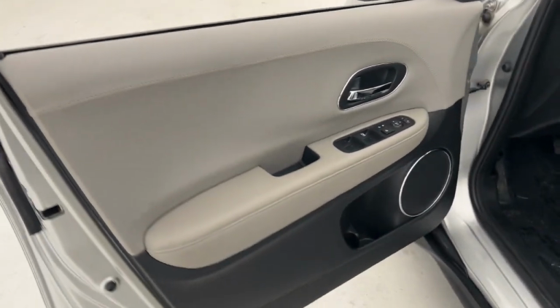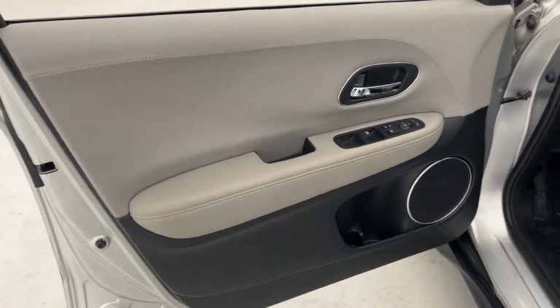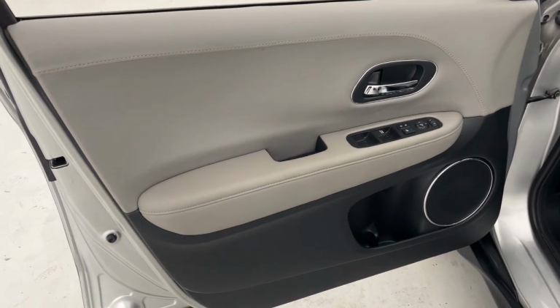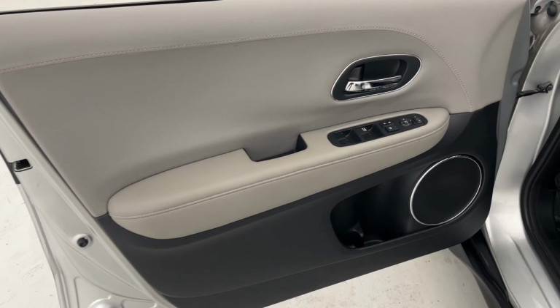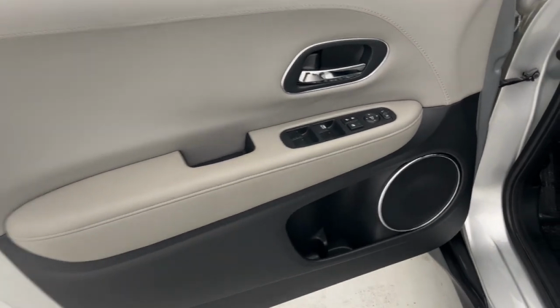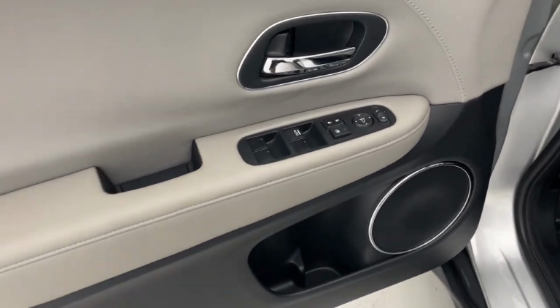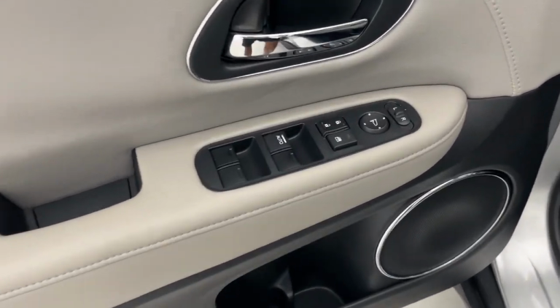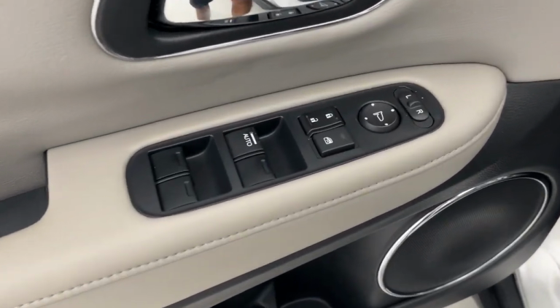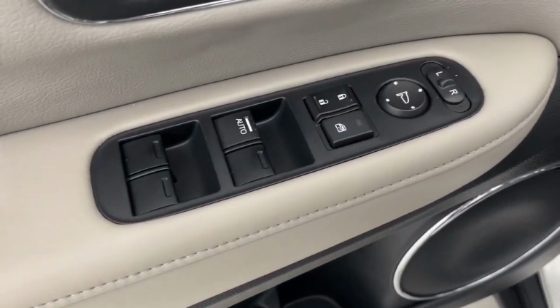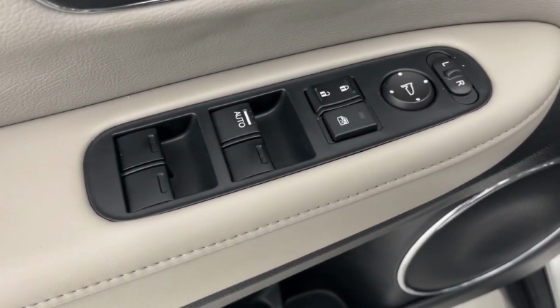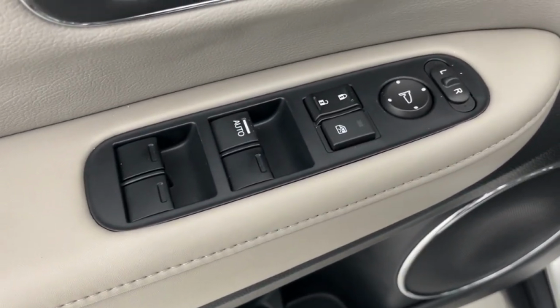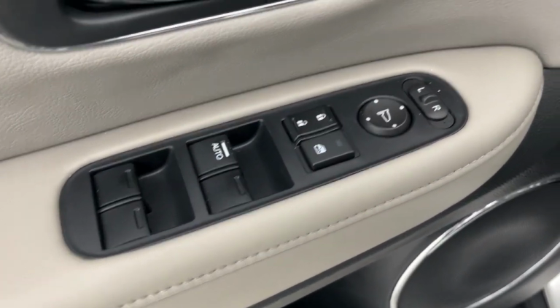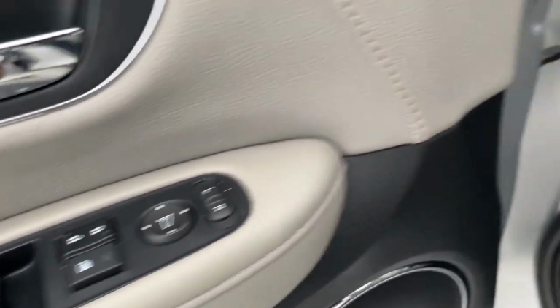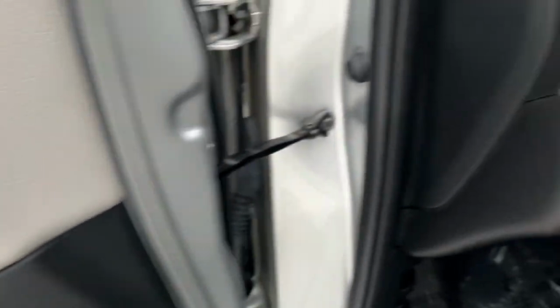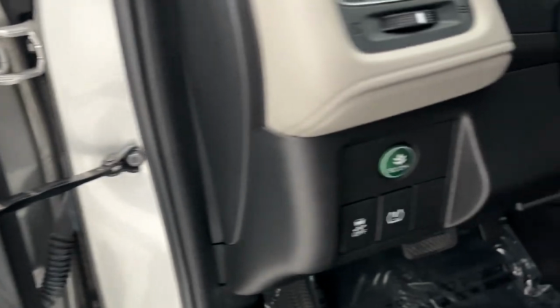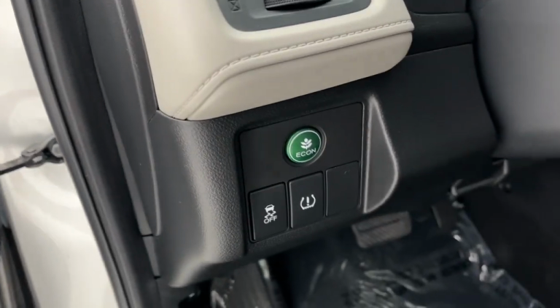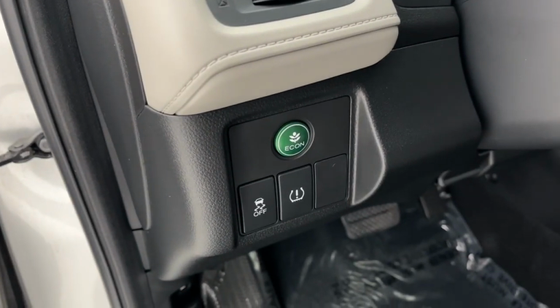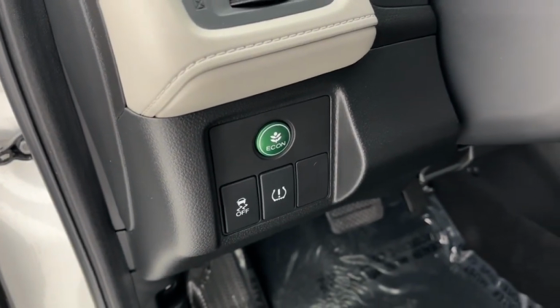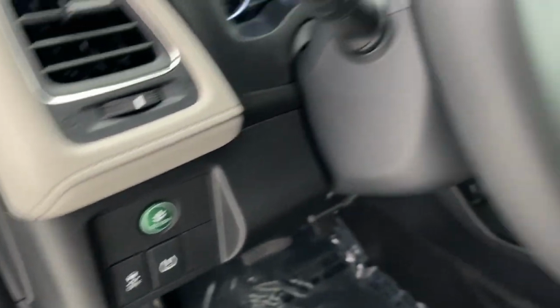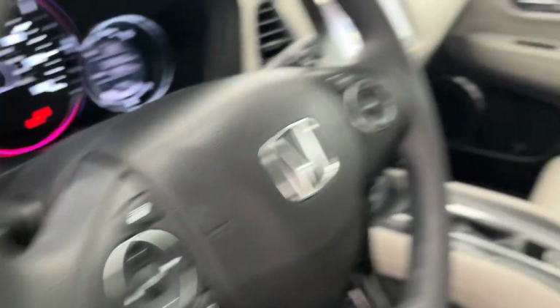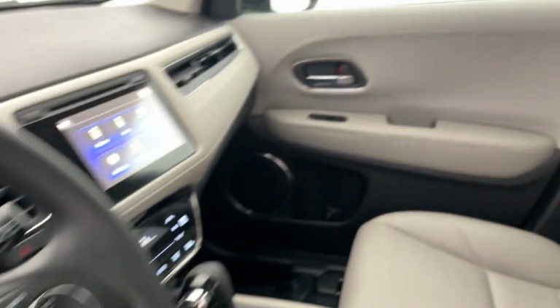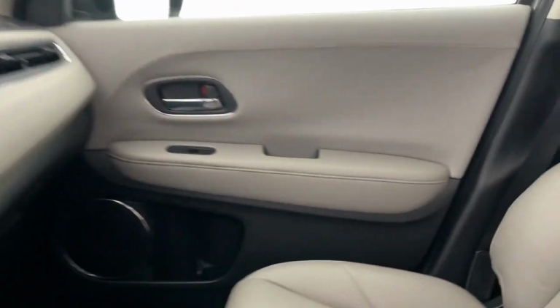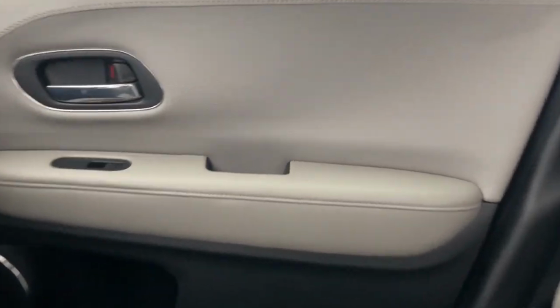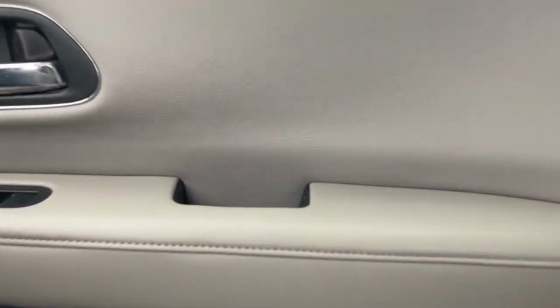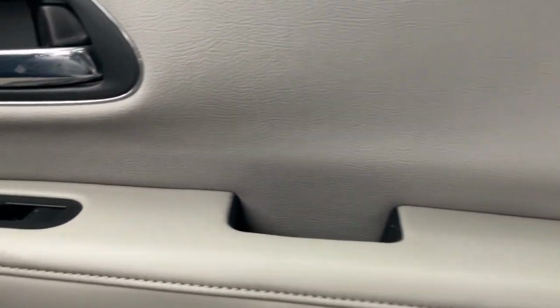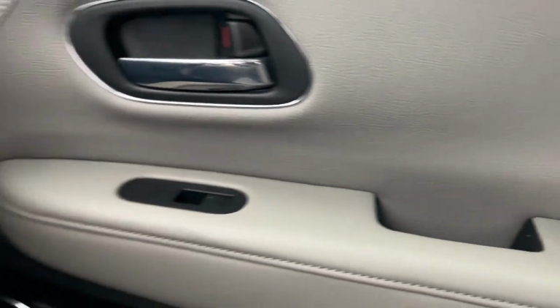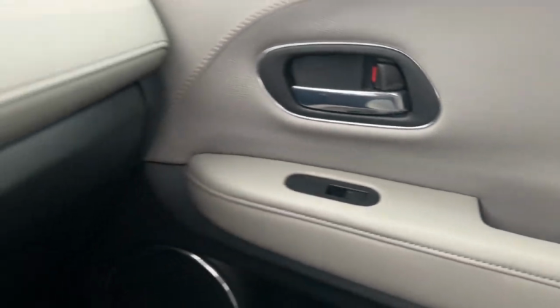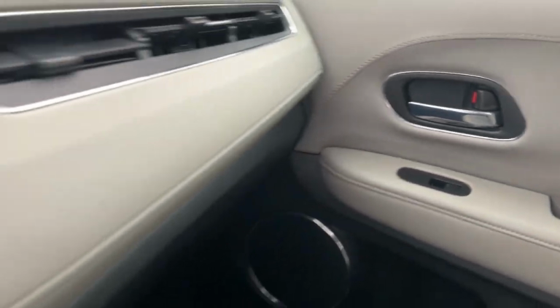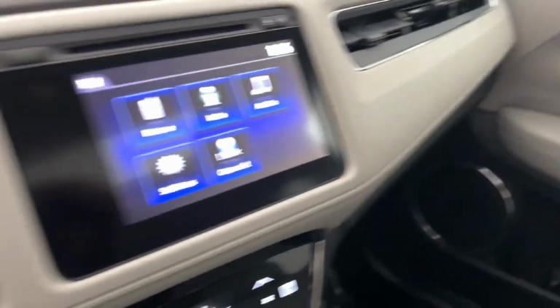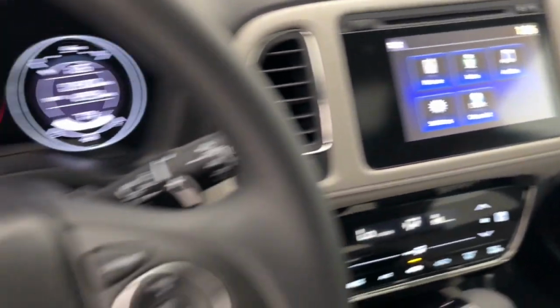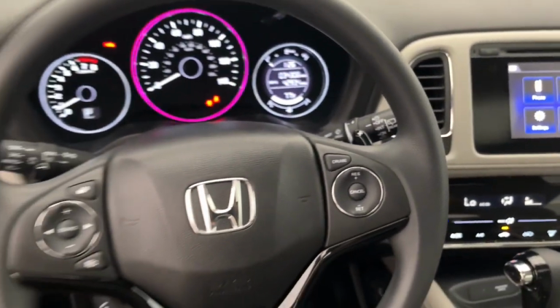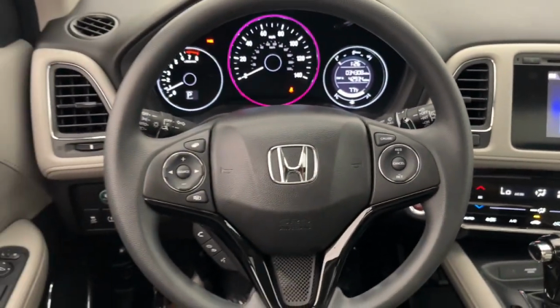These are just some of the great options this vehicle comes with: sunroof/moonroof, keyless entry, heated mirrors, fog lamps, backup camera, Bluetooth connection, aluminum wheels, heated front seat, and alarm.